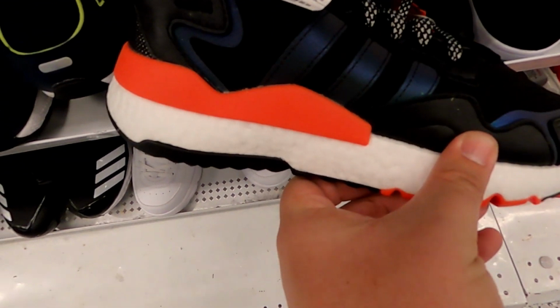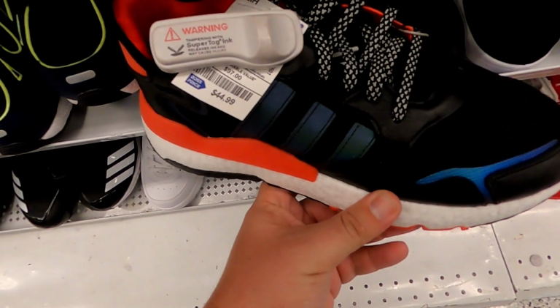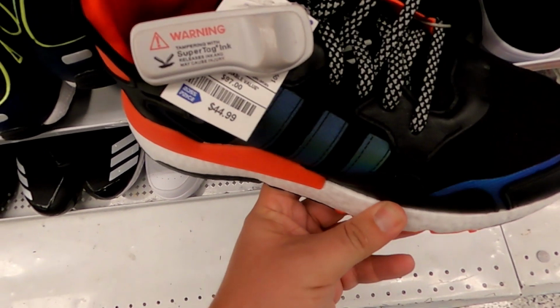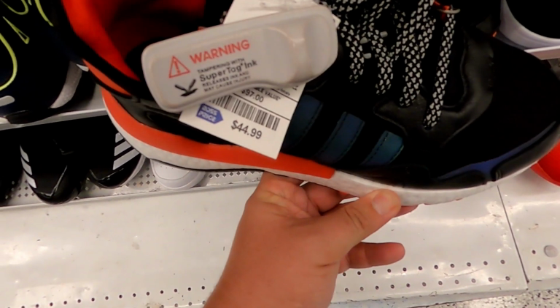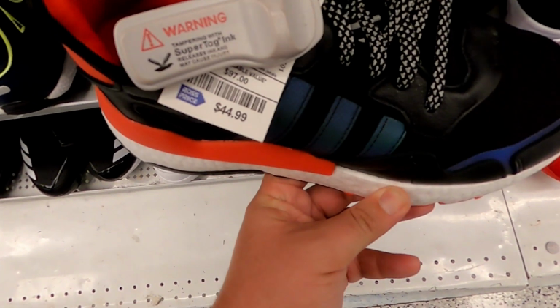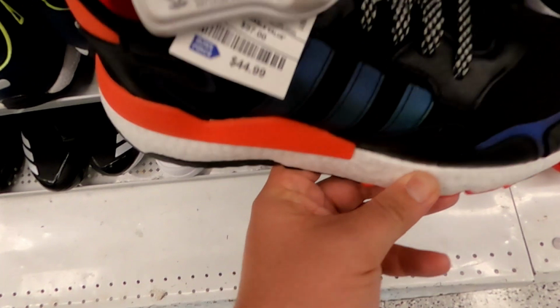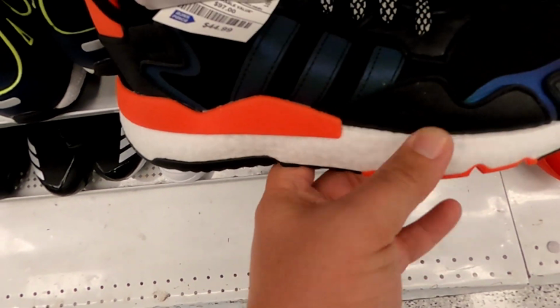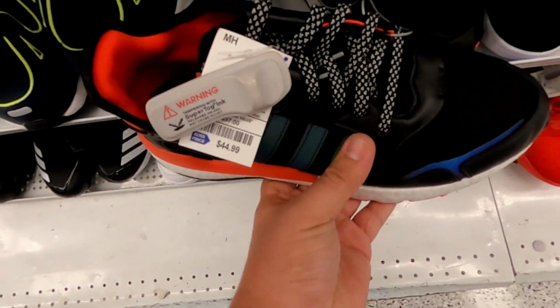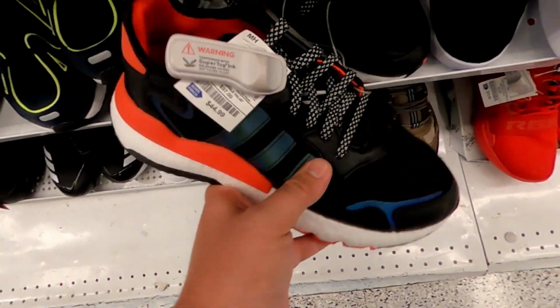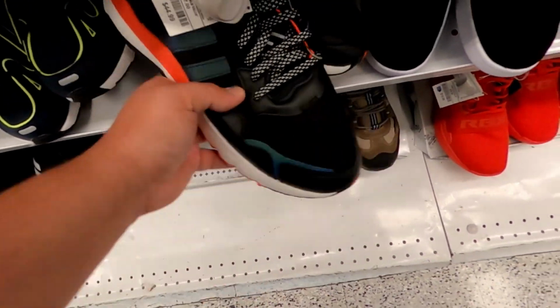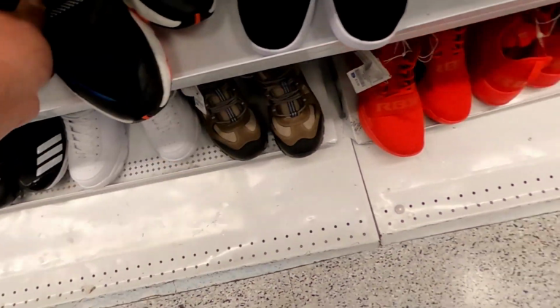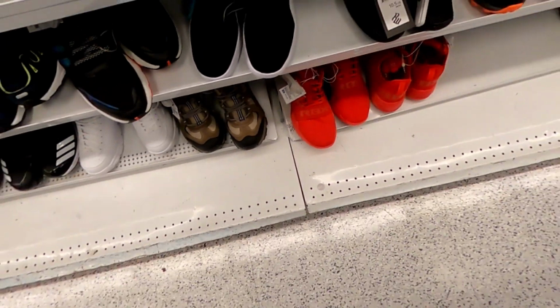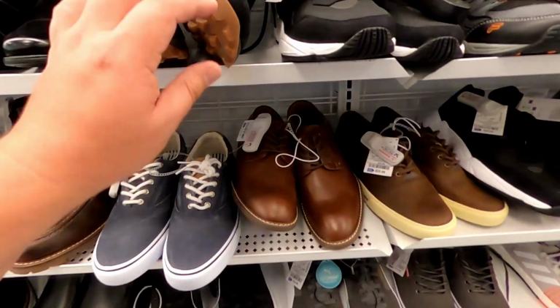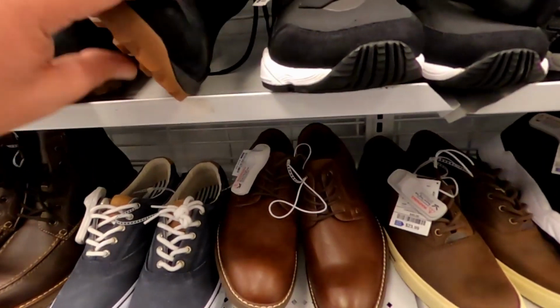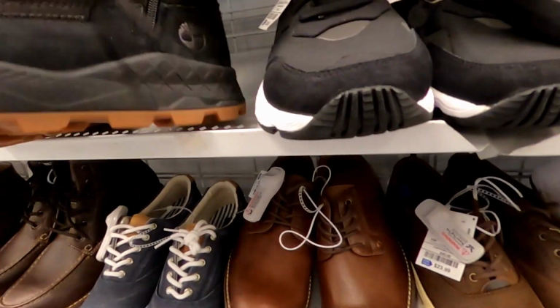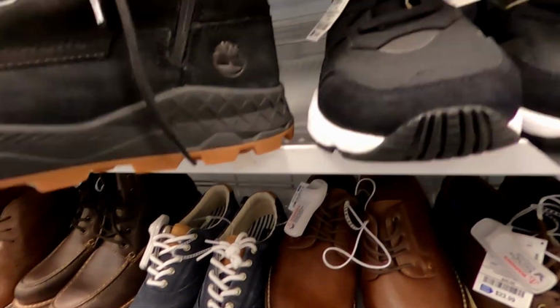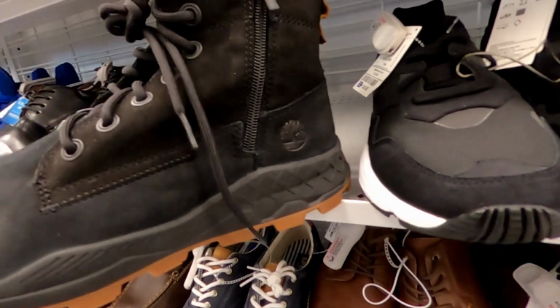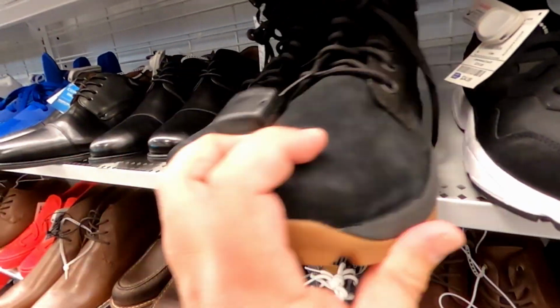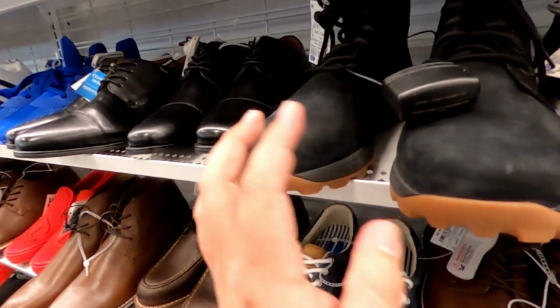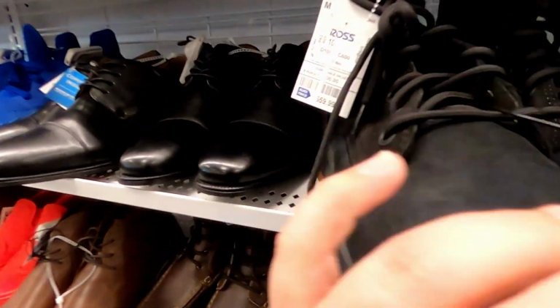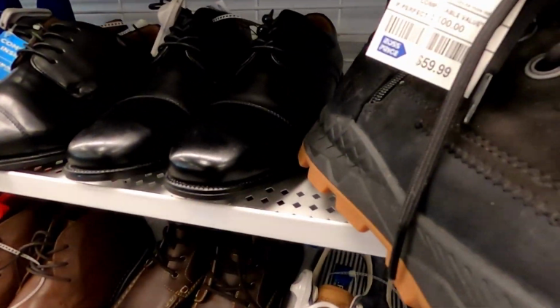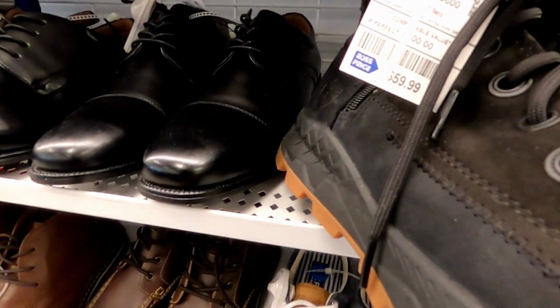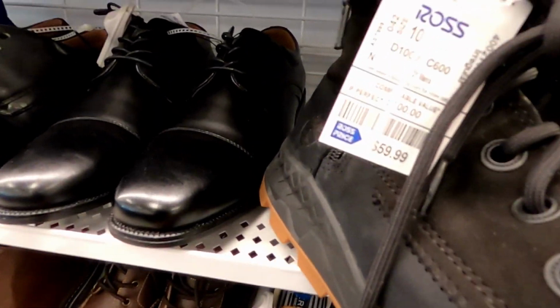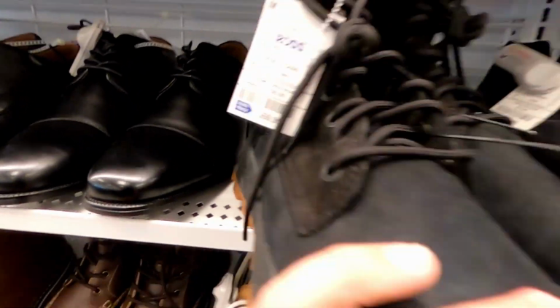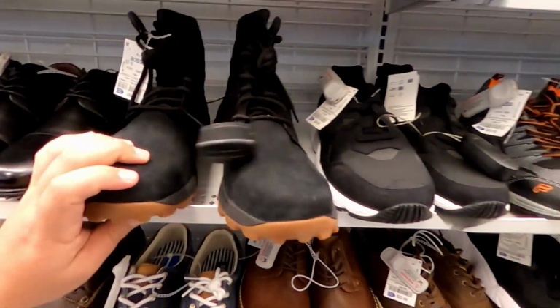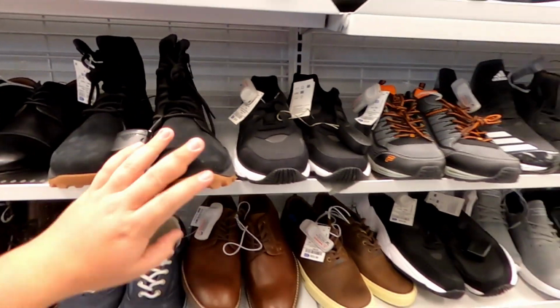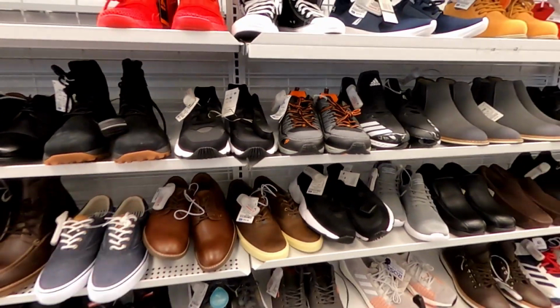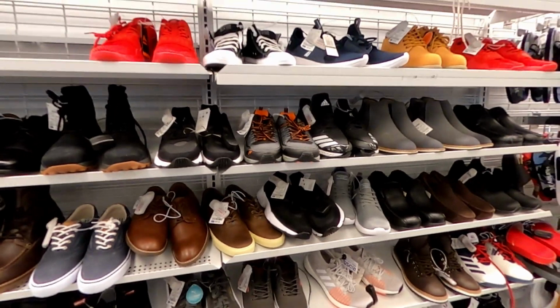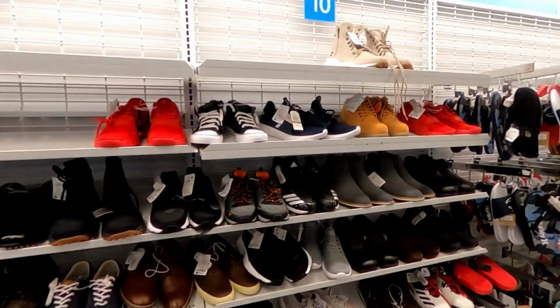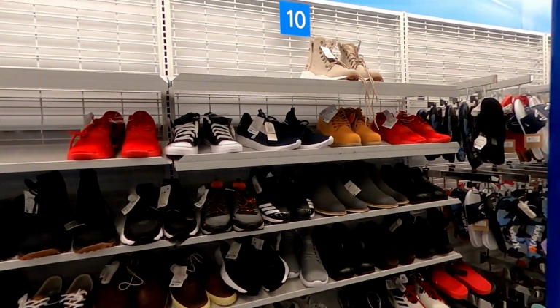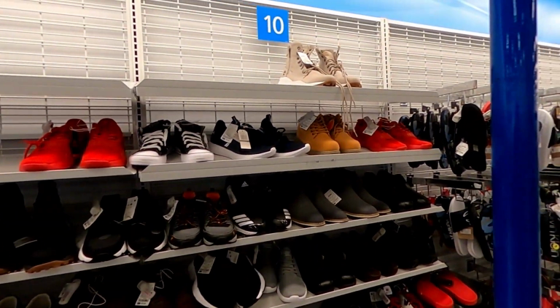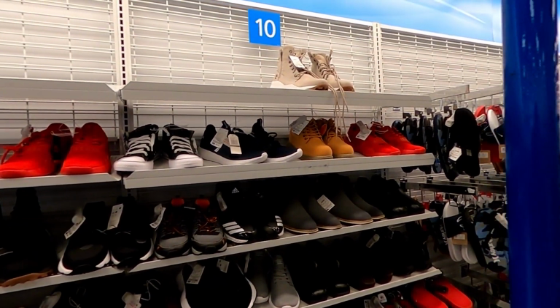Got these Adidas with the 3M for $45.00. Some zip-up Timberlands for $60.00, and some more up there for $60.00.